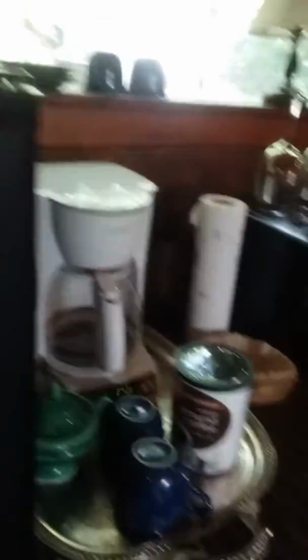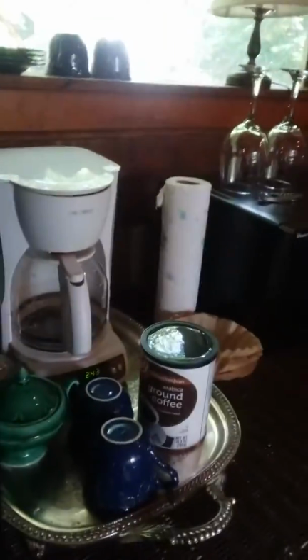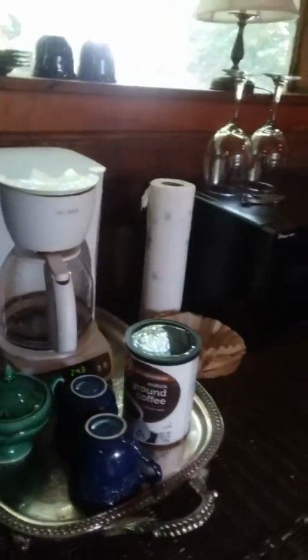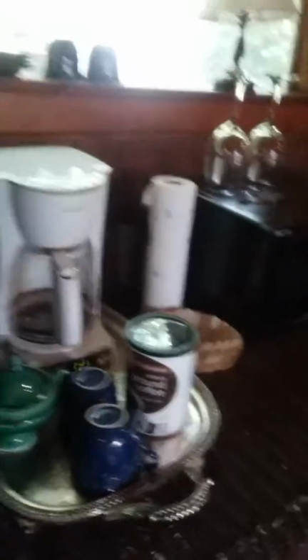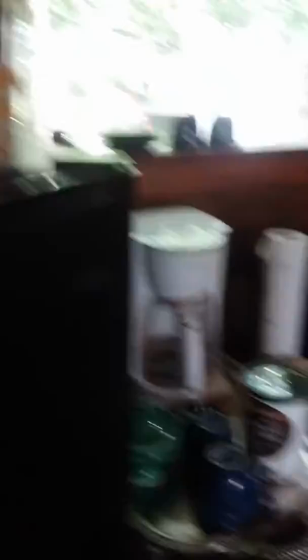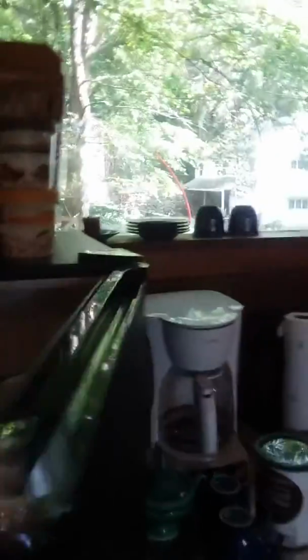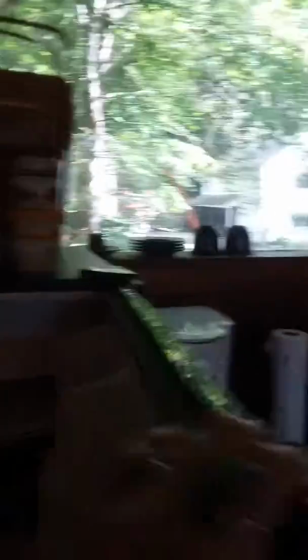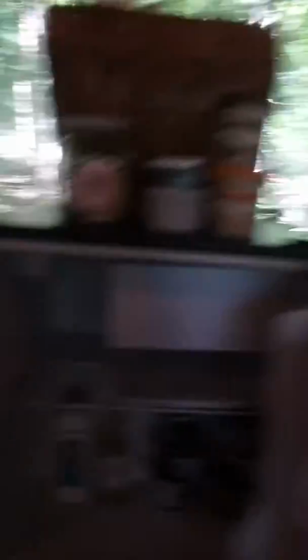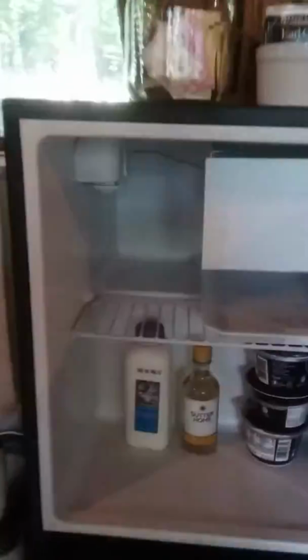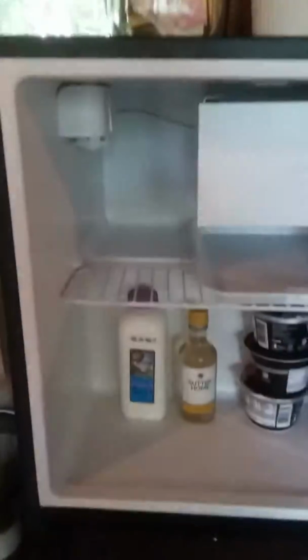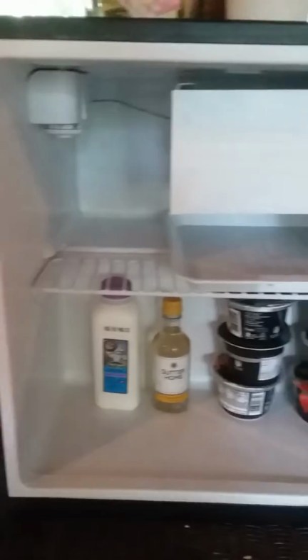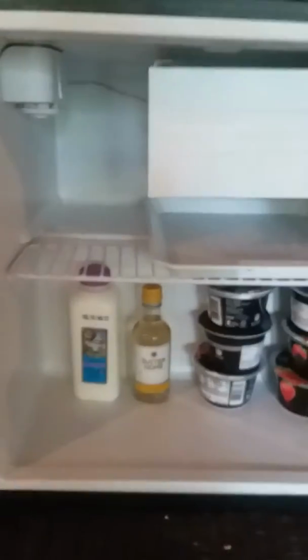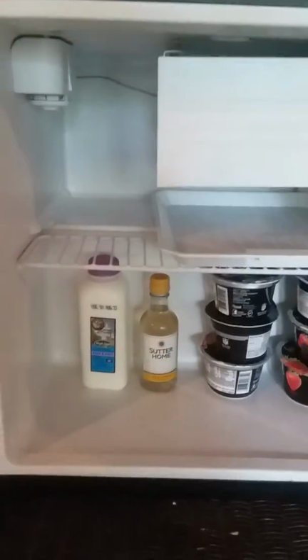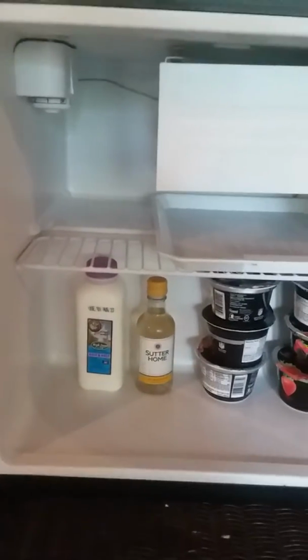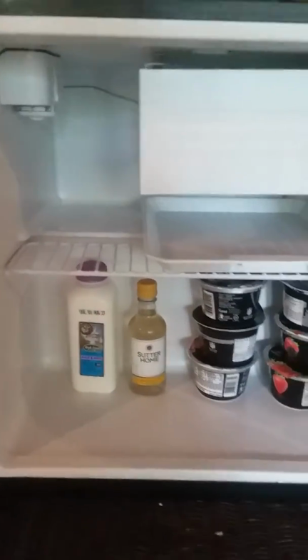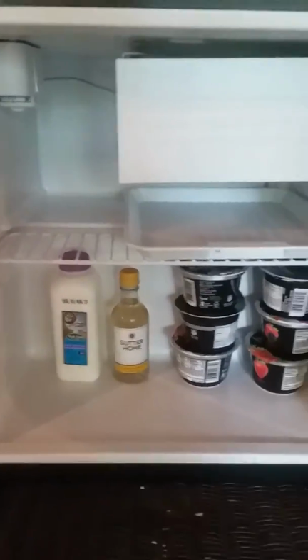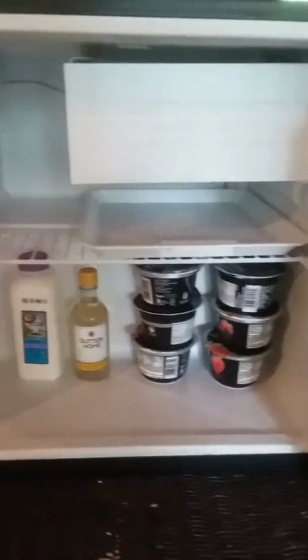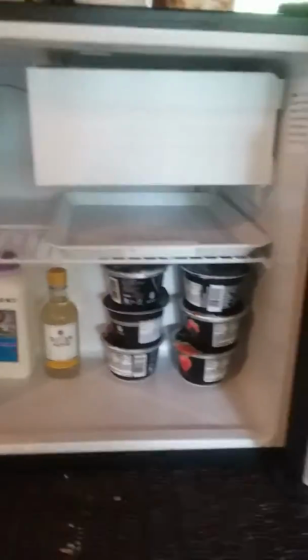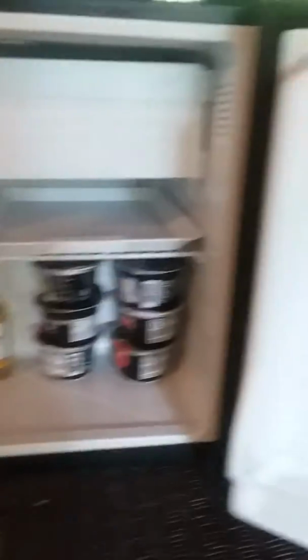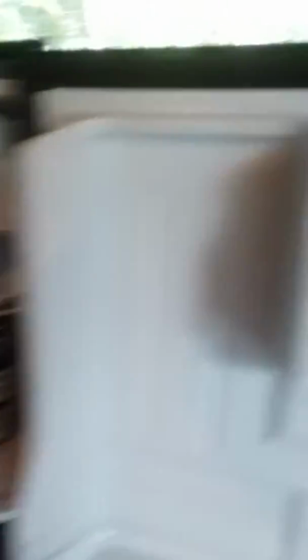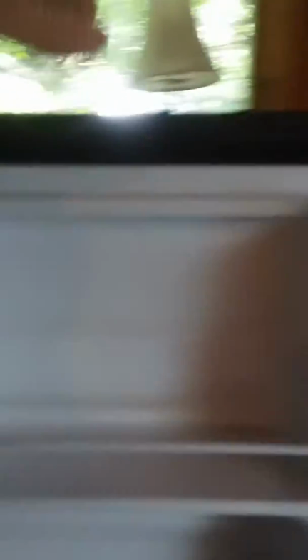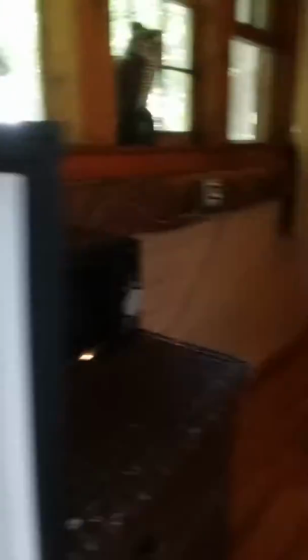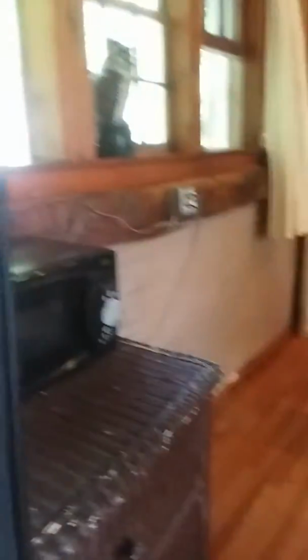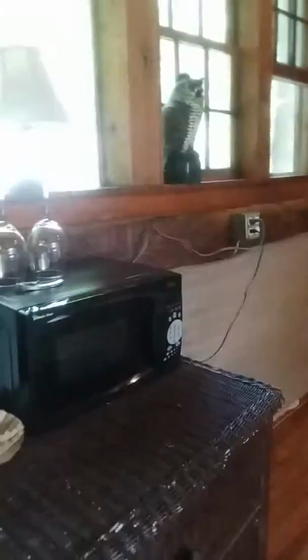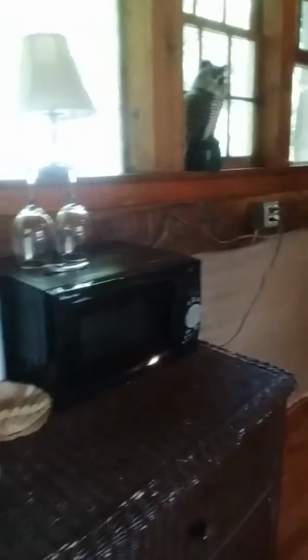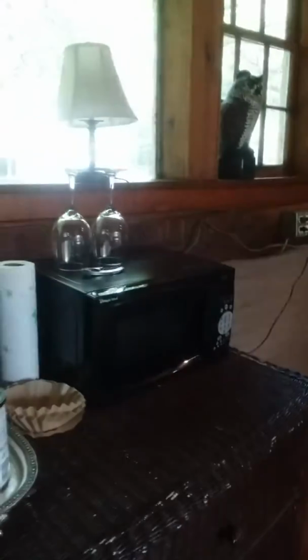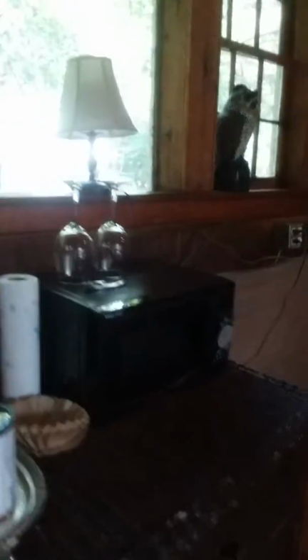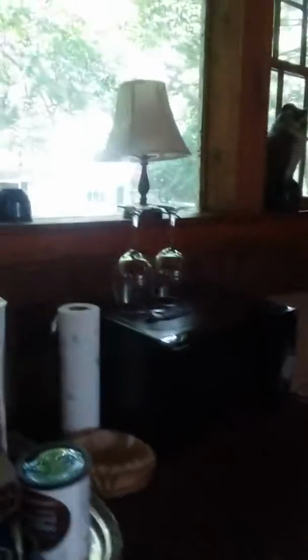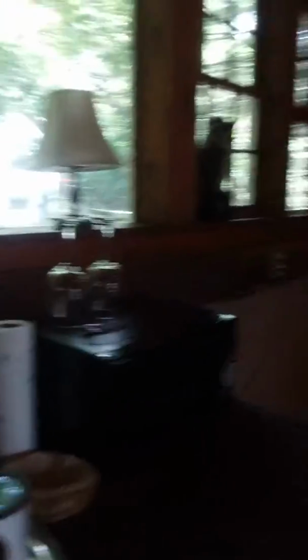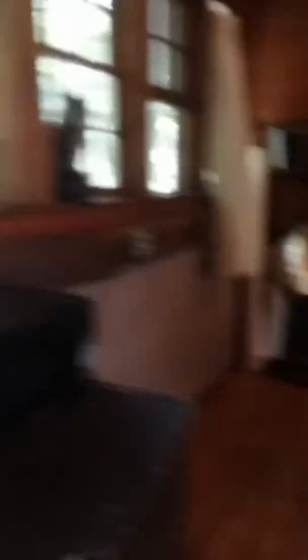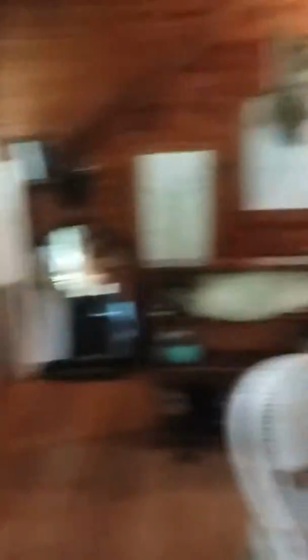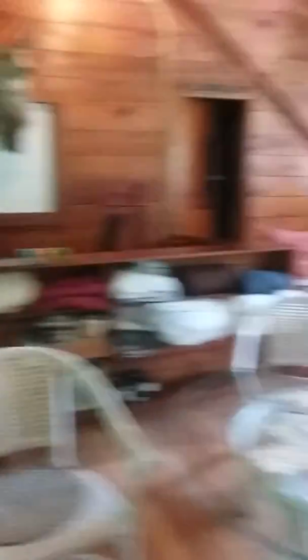There's a coffee maker here, and a microwave and fridge. There's coffee, I put a little bottle of wine in there, and there's creamer and some yogurts for you guys. I'm also going to put a little quiche in there for you.